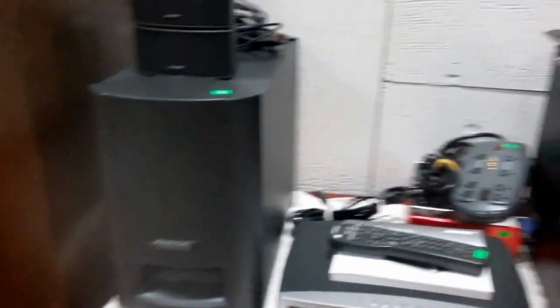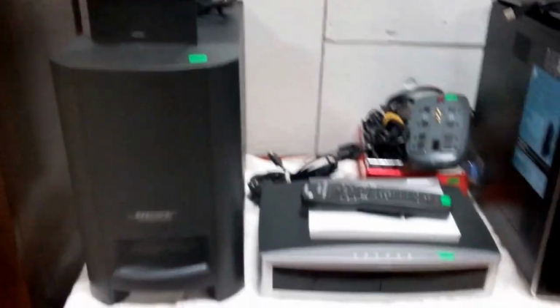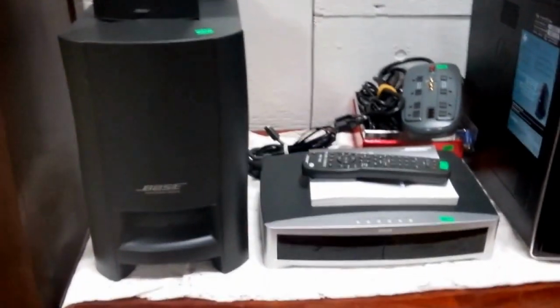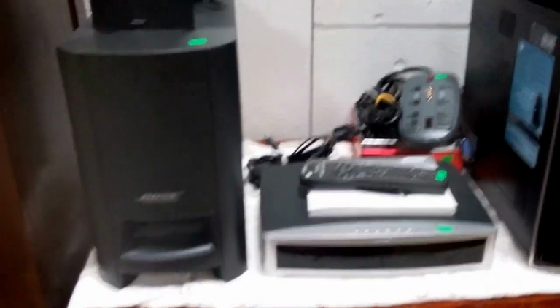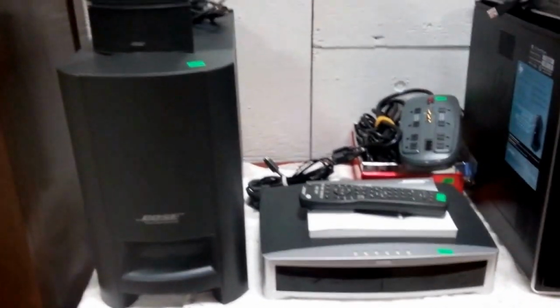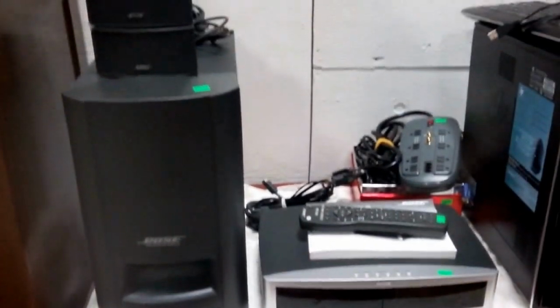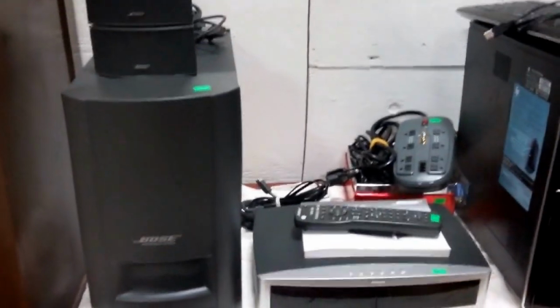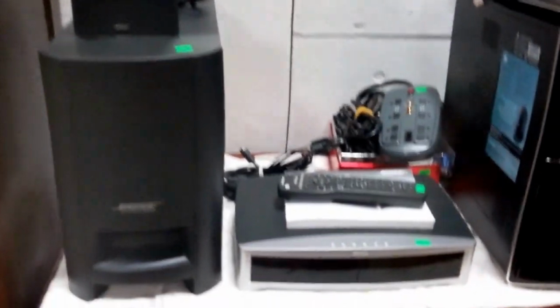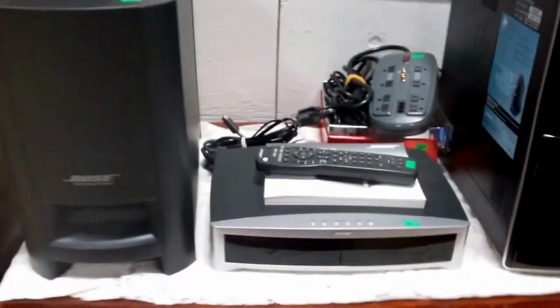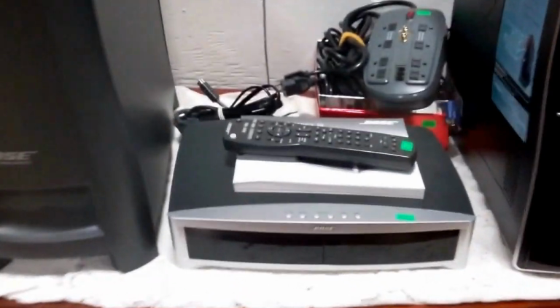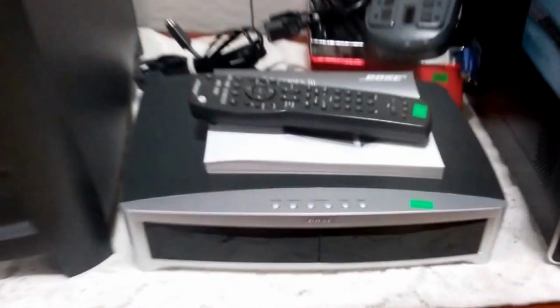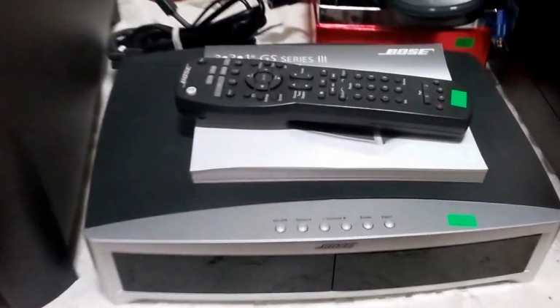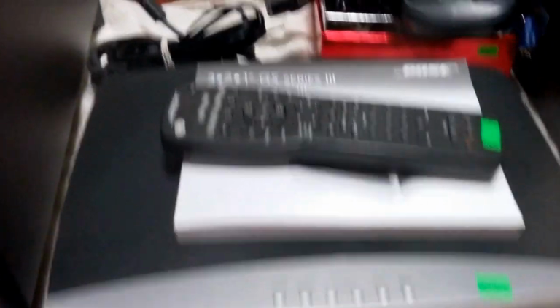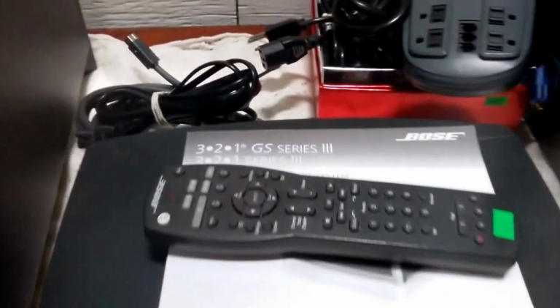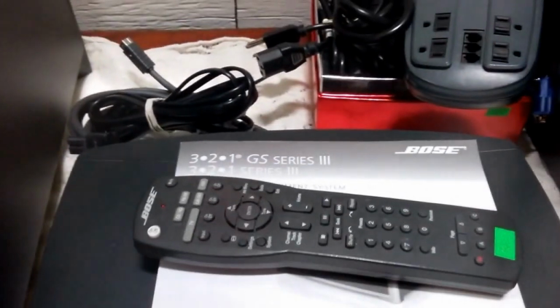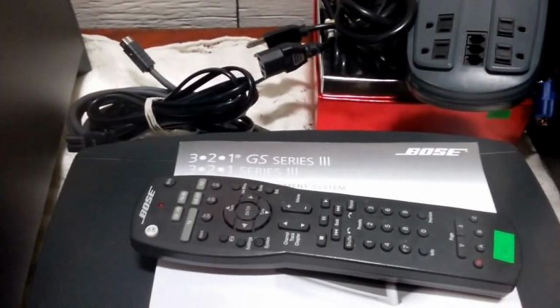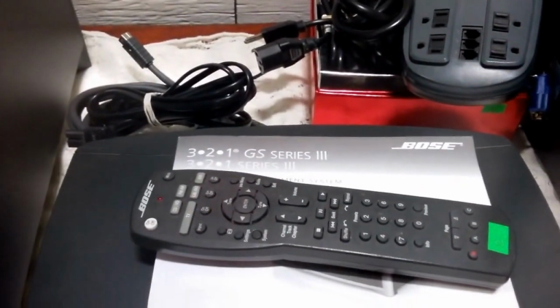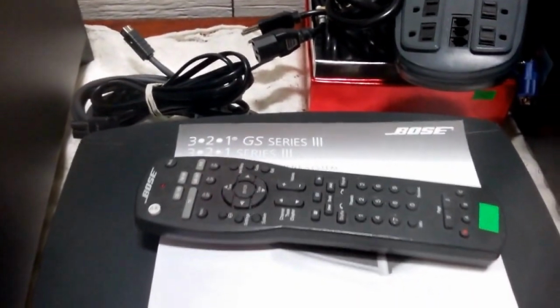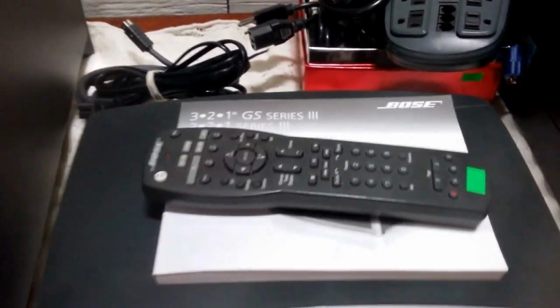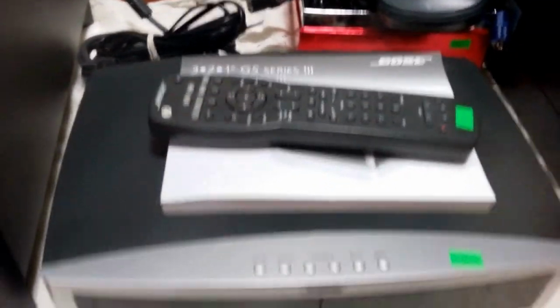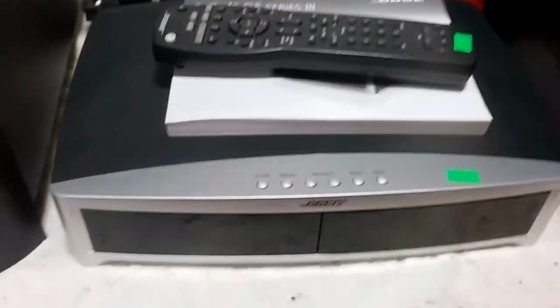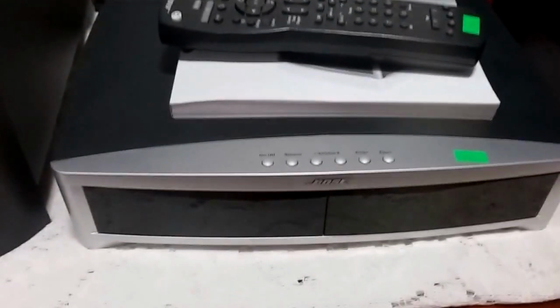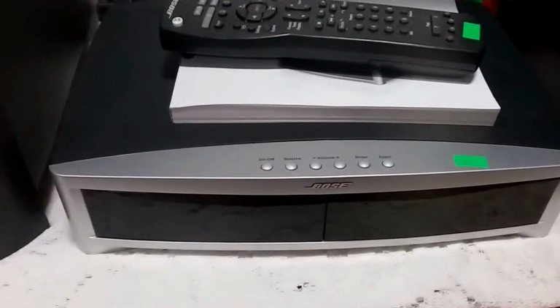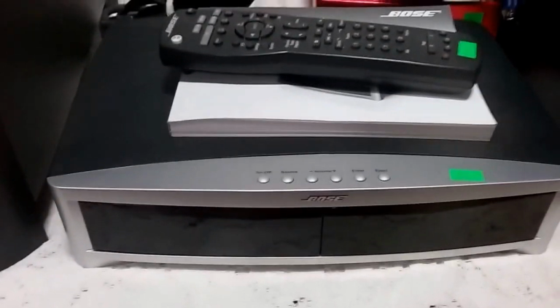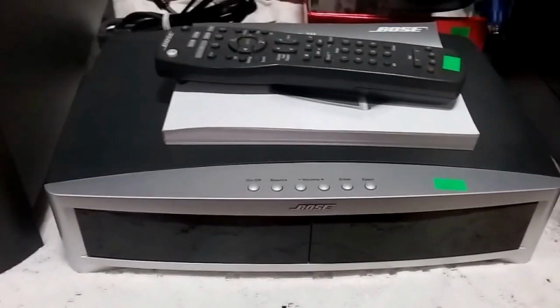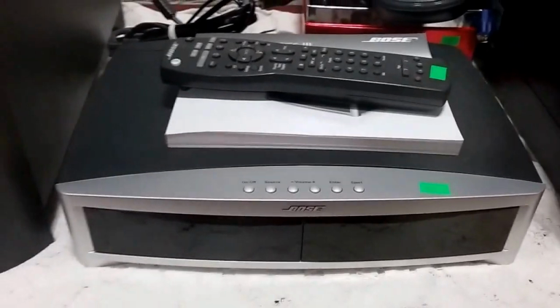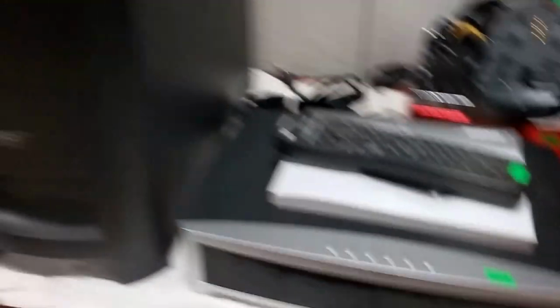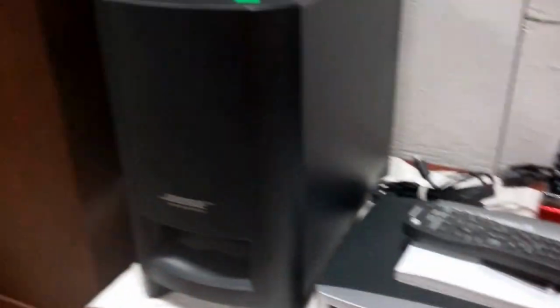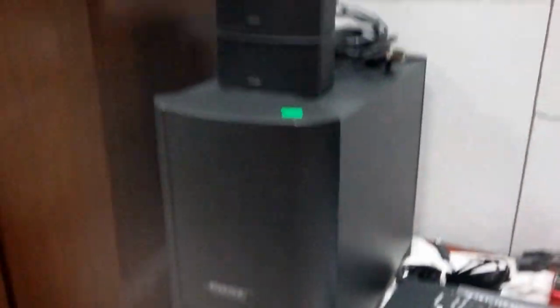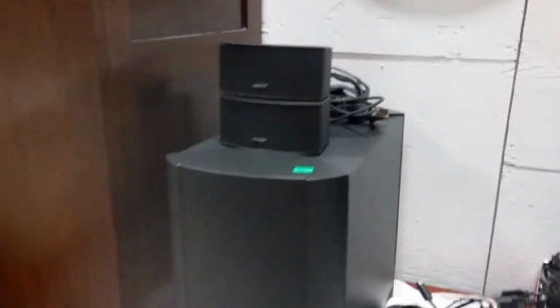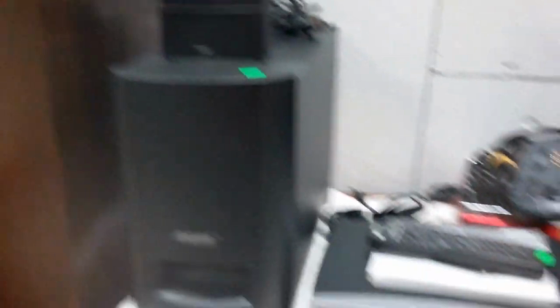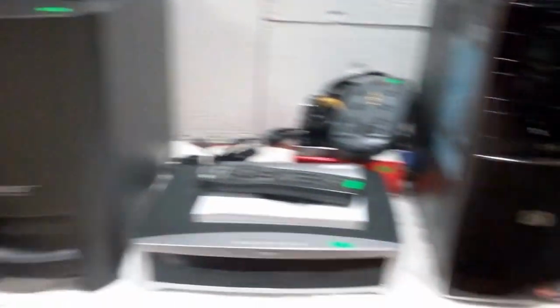Then we have this Bose home theater system right here — 321 G Series 3 with the remote, with the home theater center, with the surround and sub system.